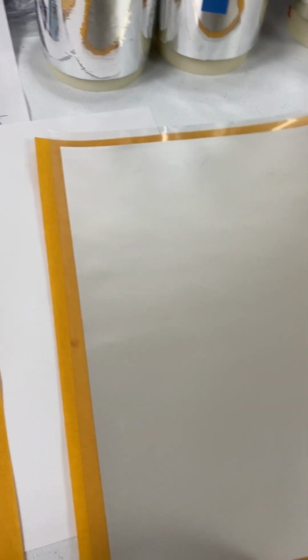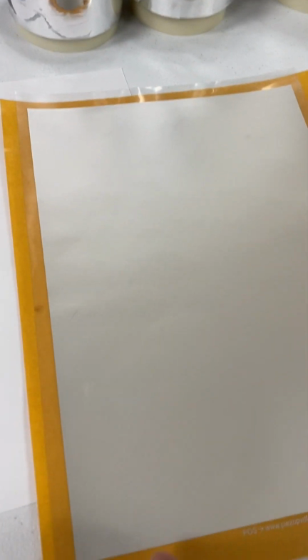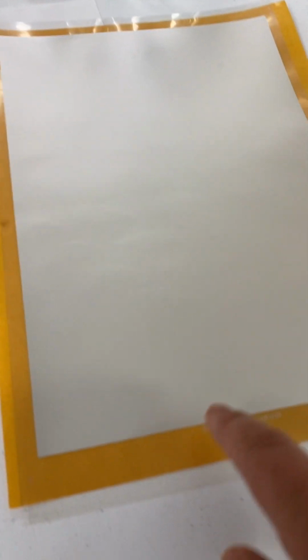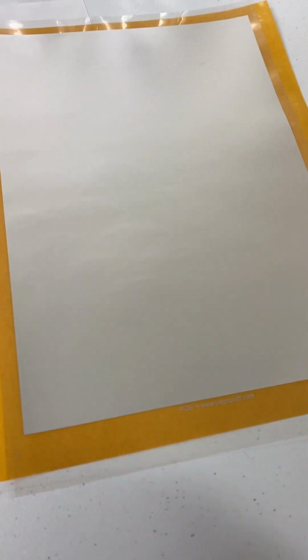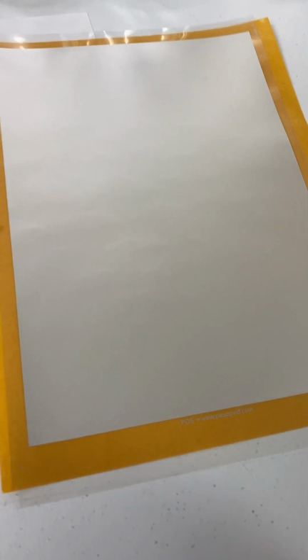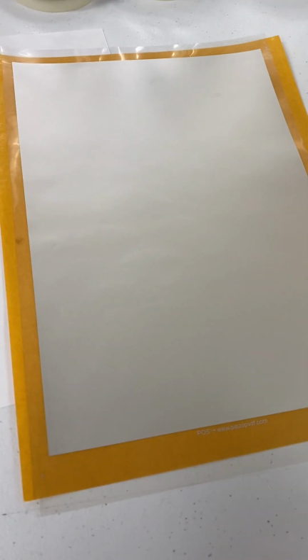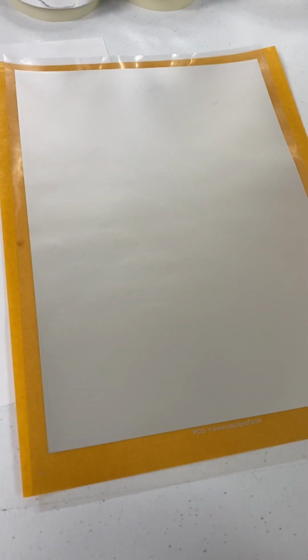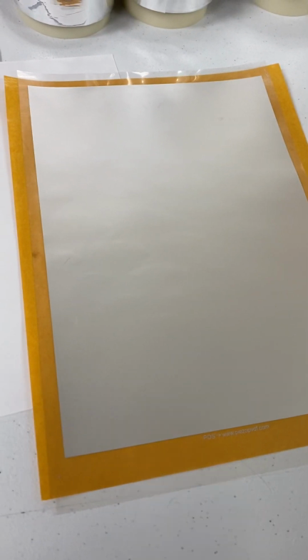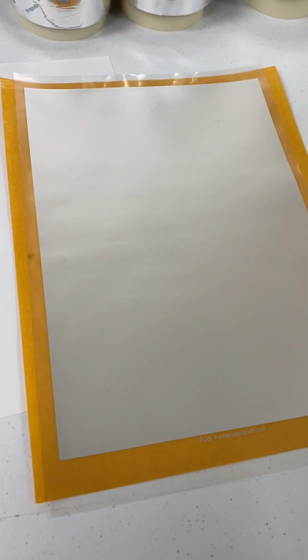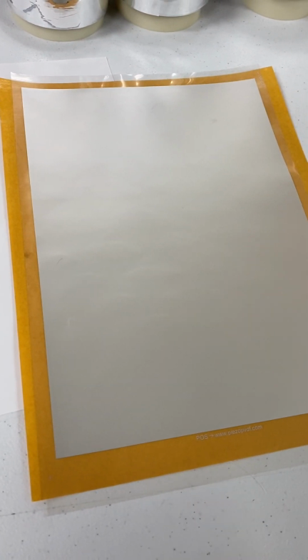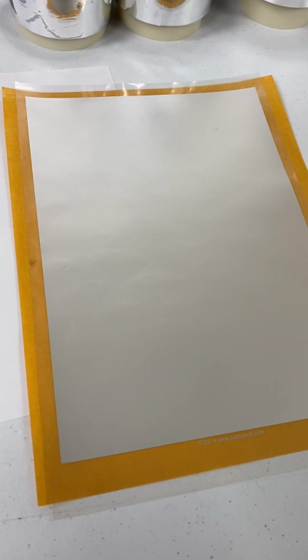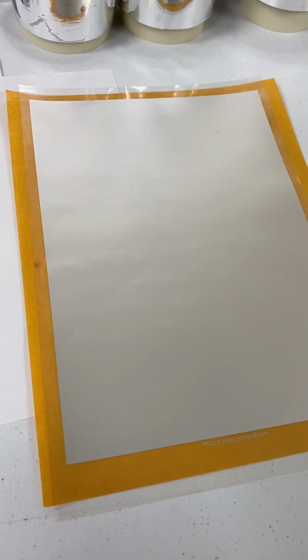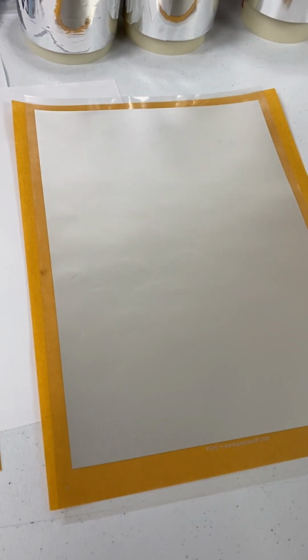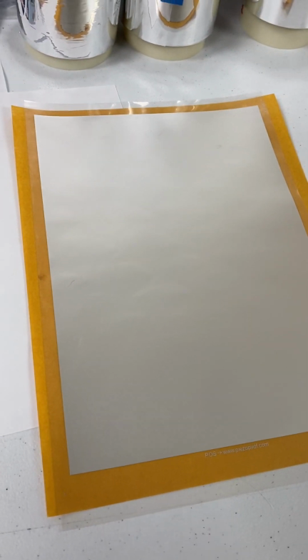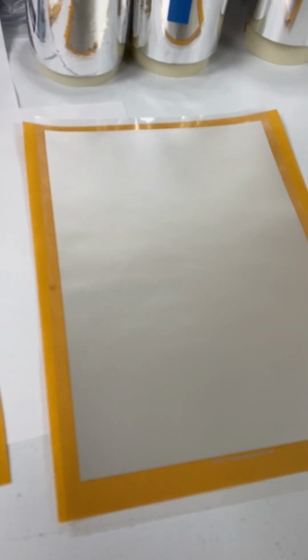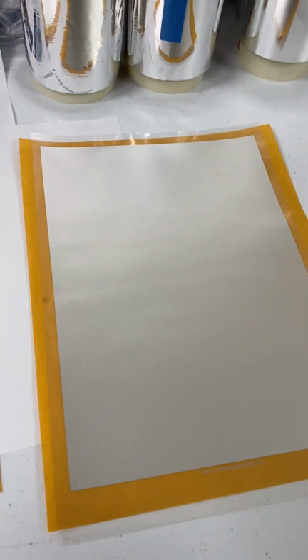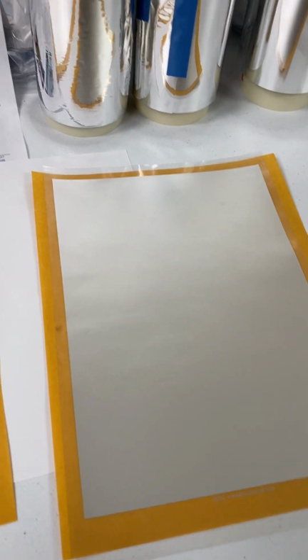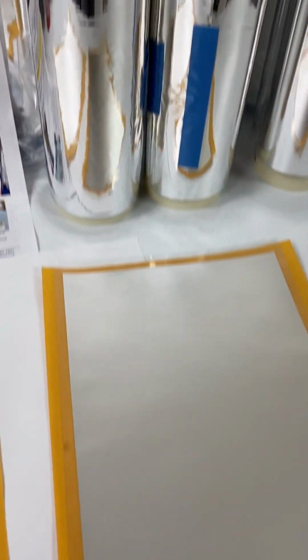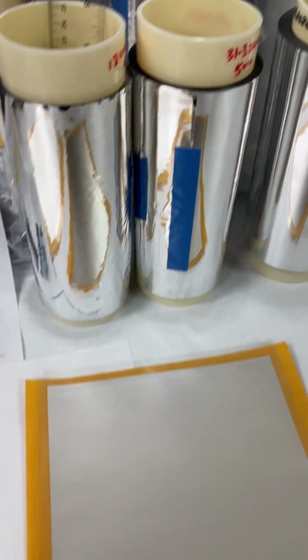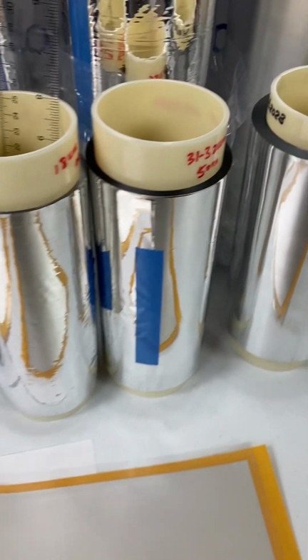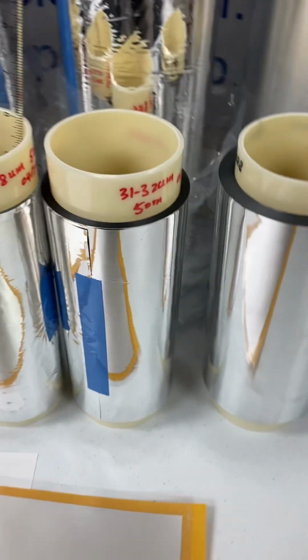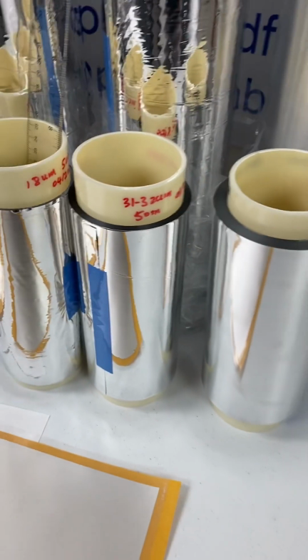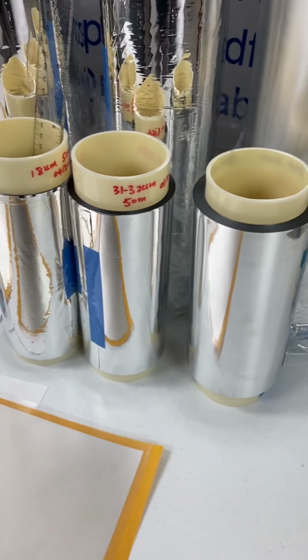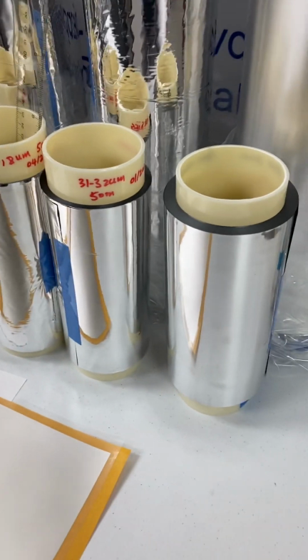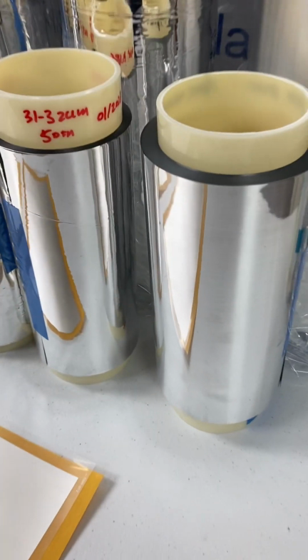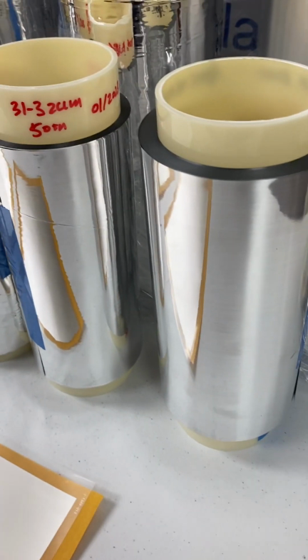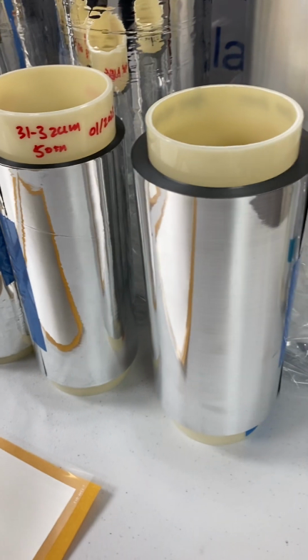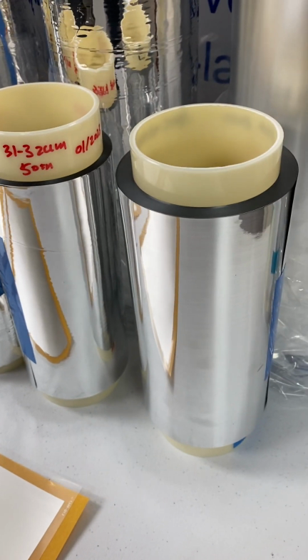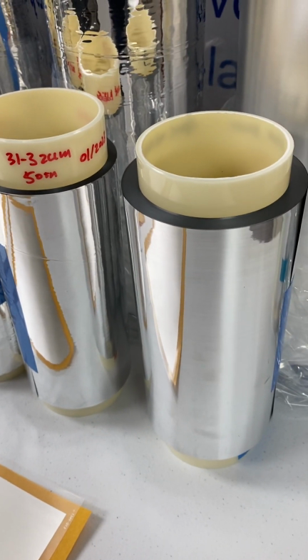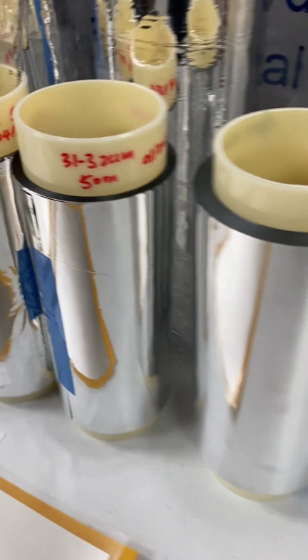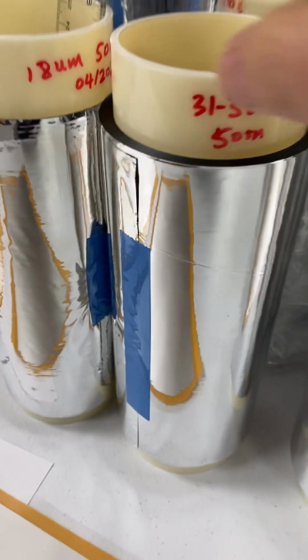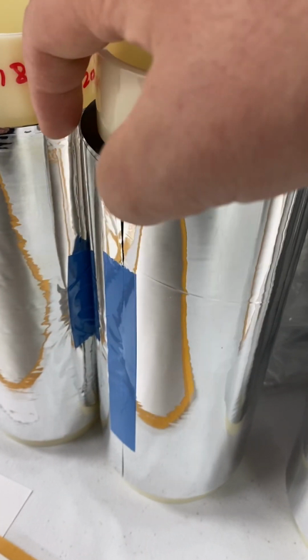If you want to remove the electrode in a specific area, you can use acetone with a cotton swab — that's easy. For making your own sensors, we also have film with aluminum thermally evaporated on both surfaces.